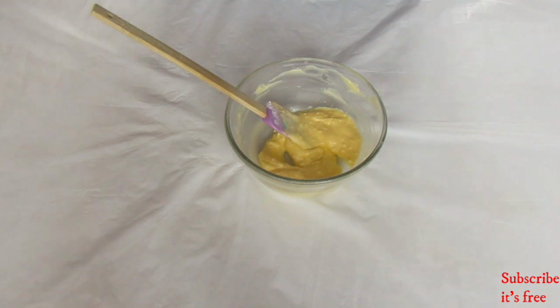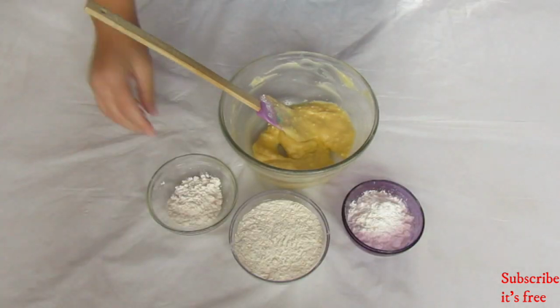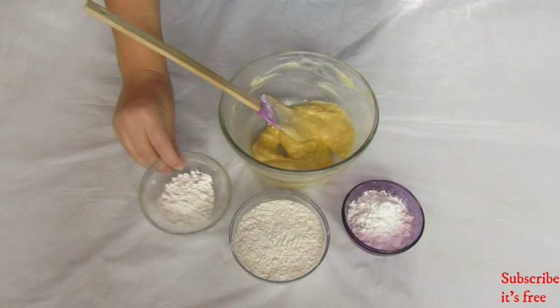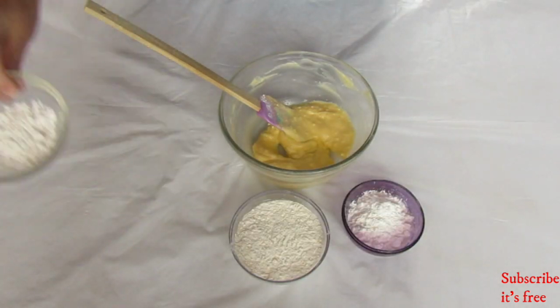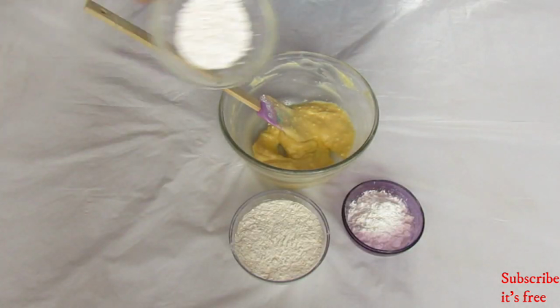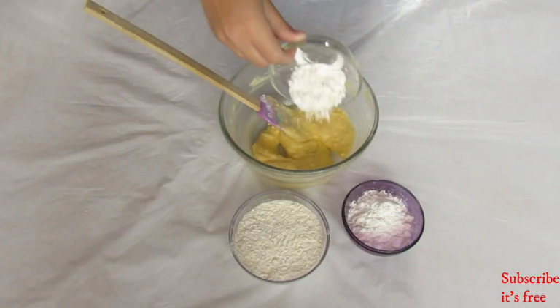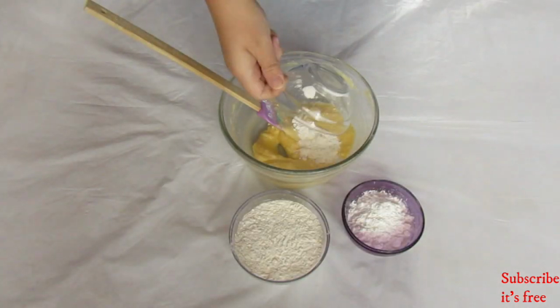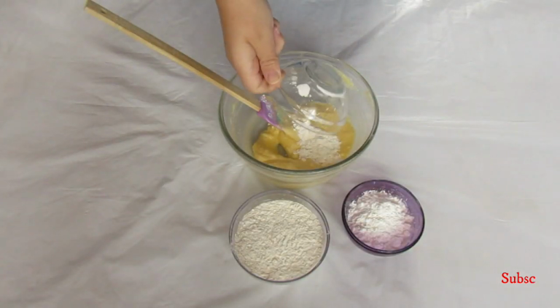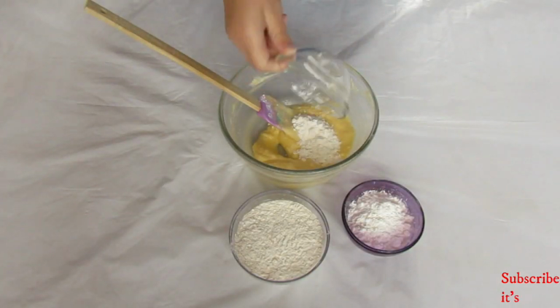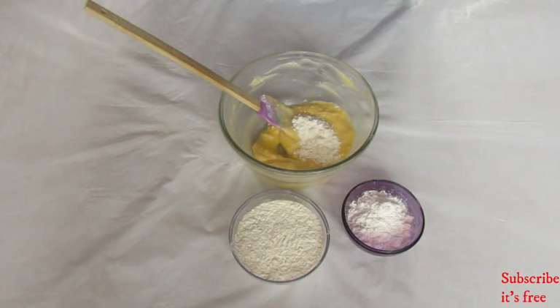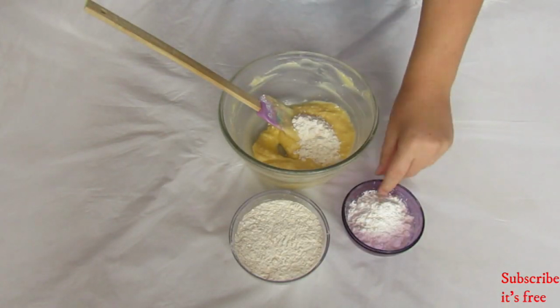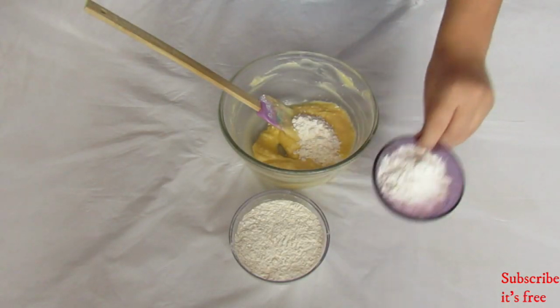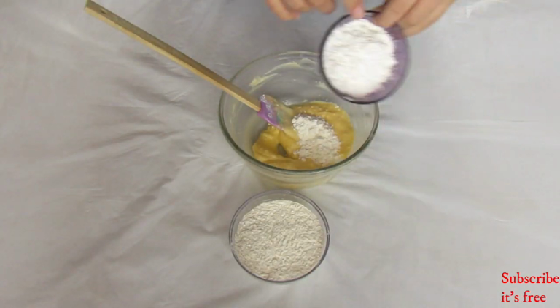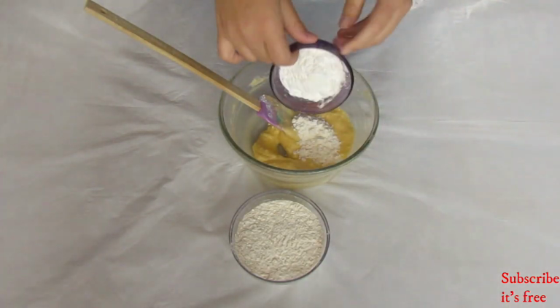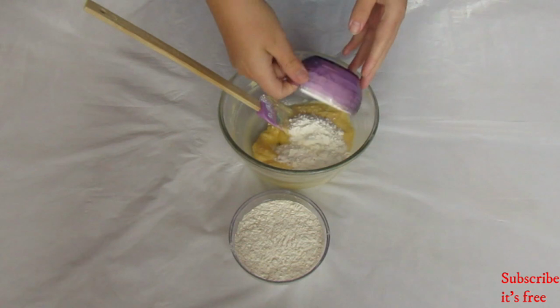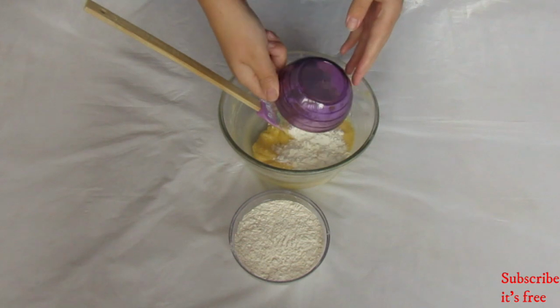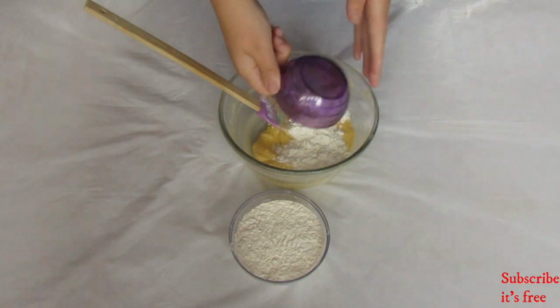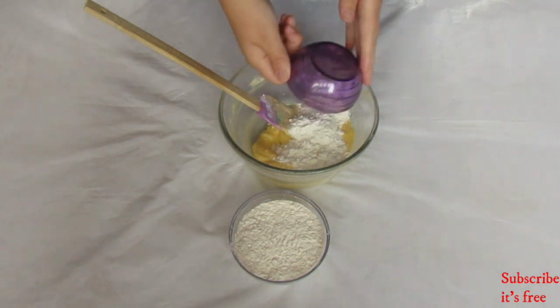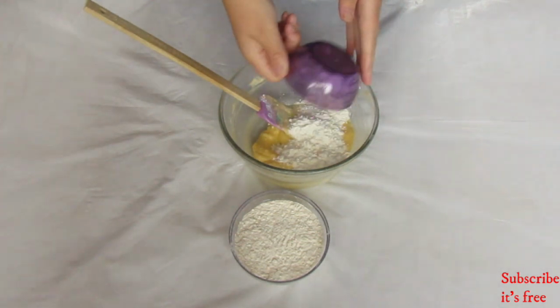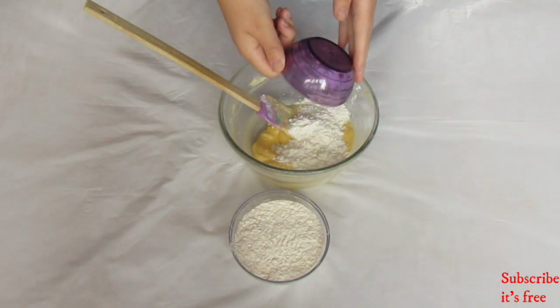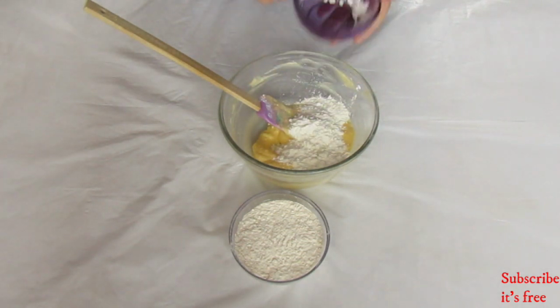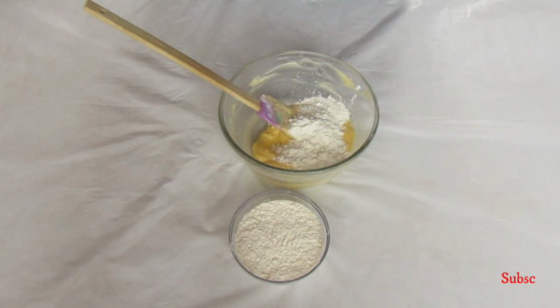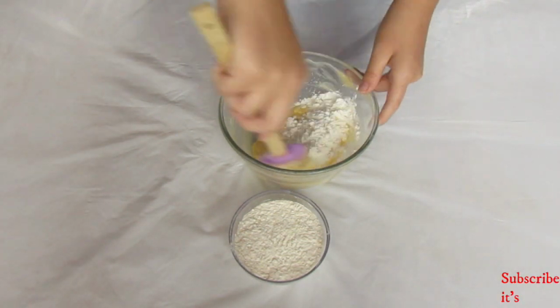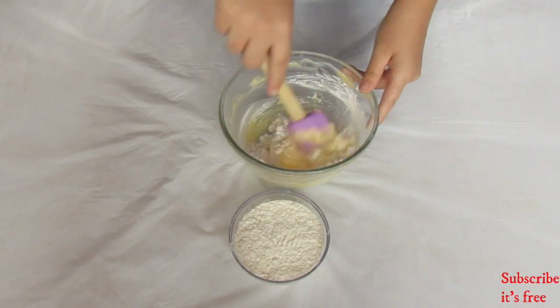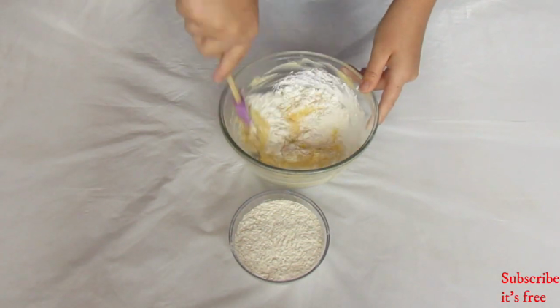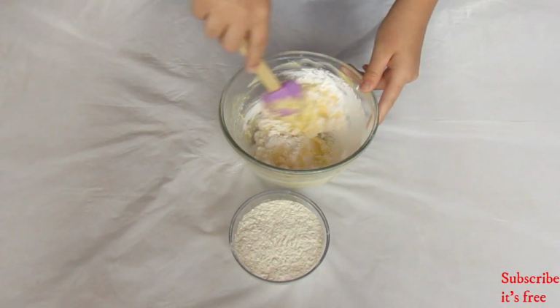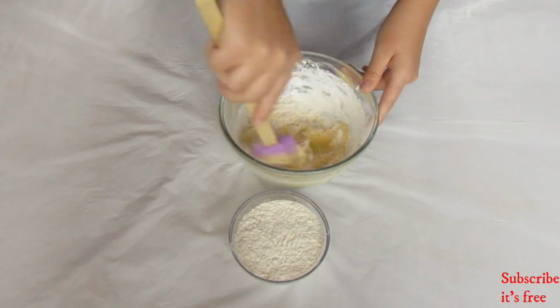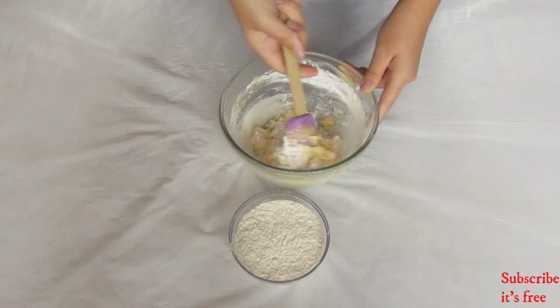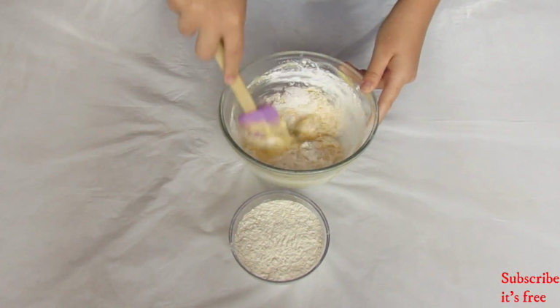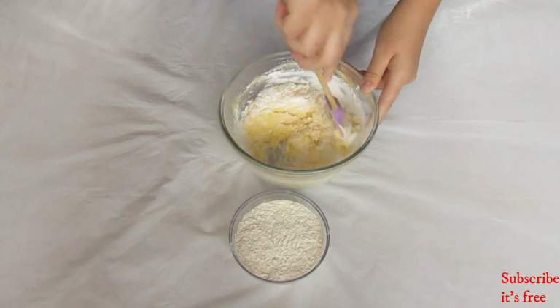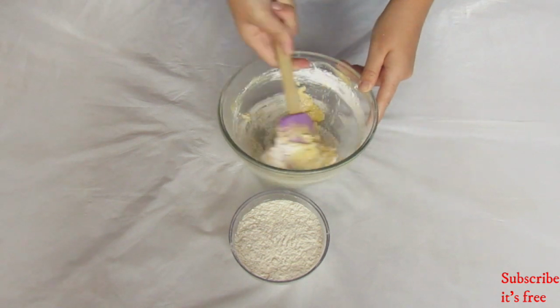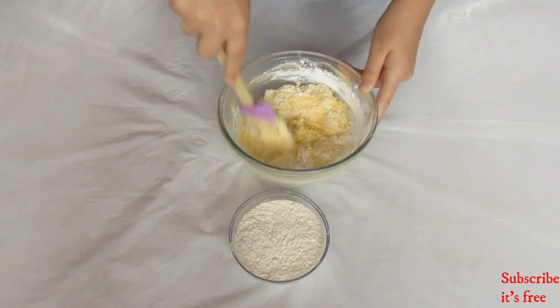Add in 33 grams of corn flour and 1 tablespoon of custard powder. Mix to combine.